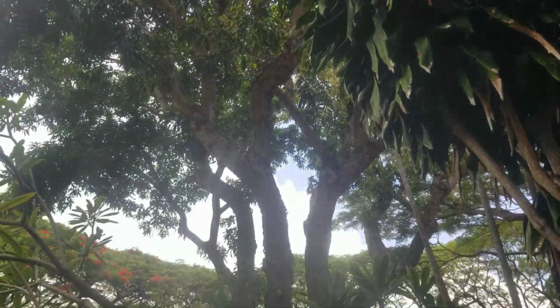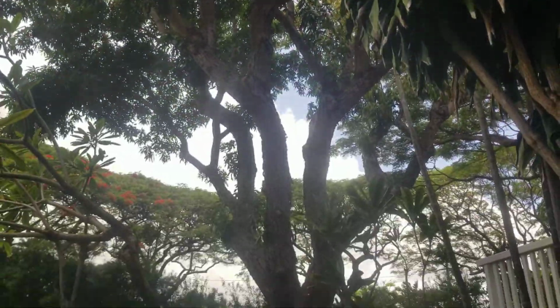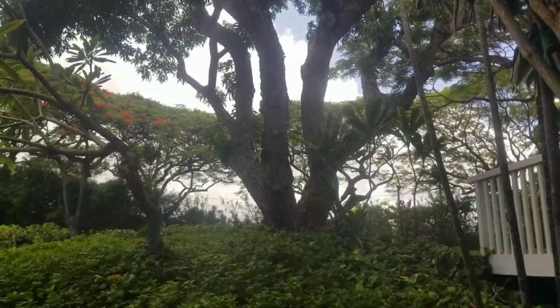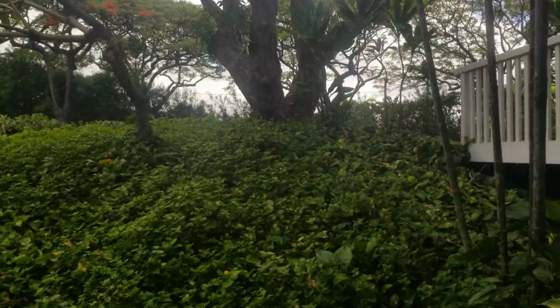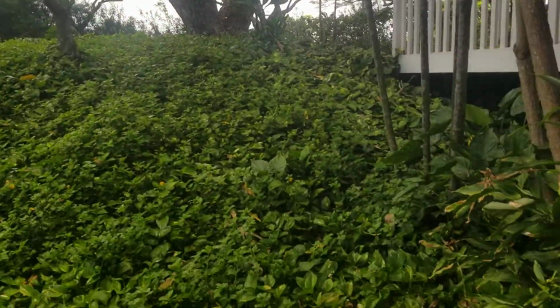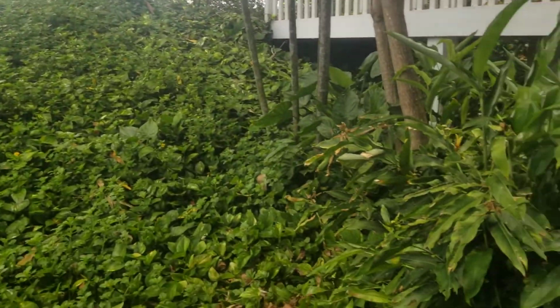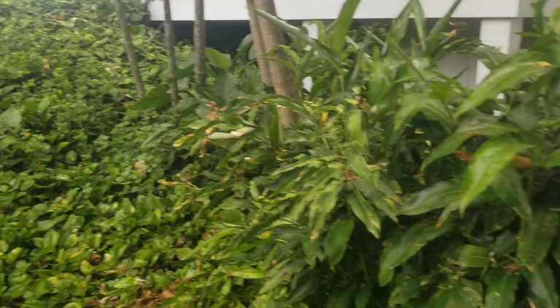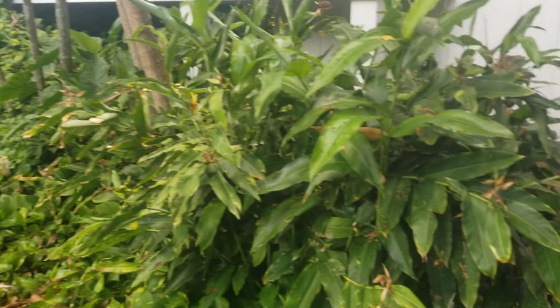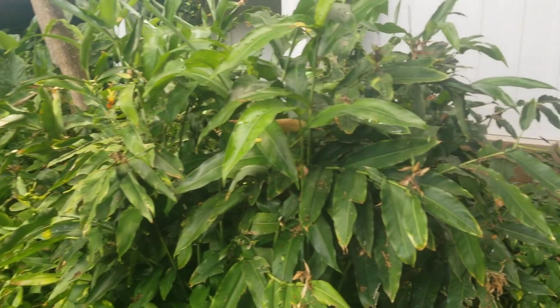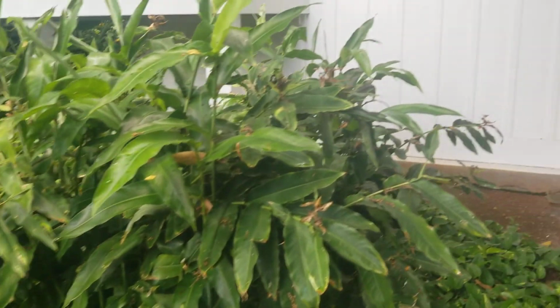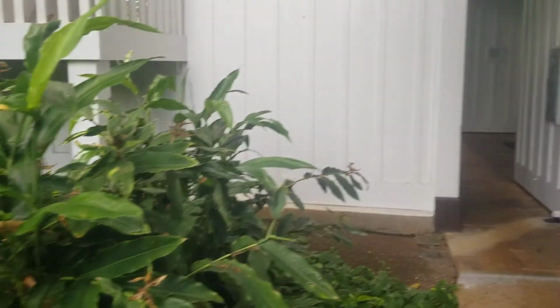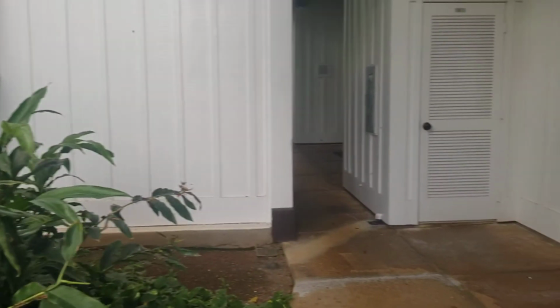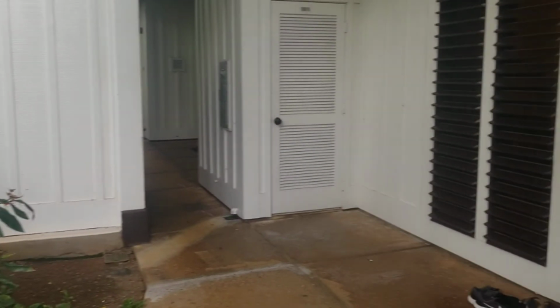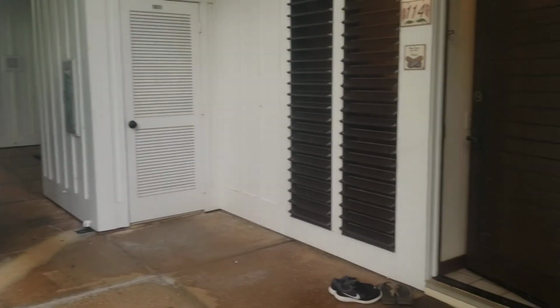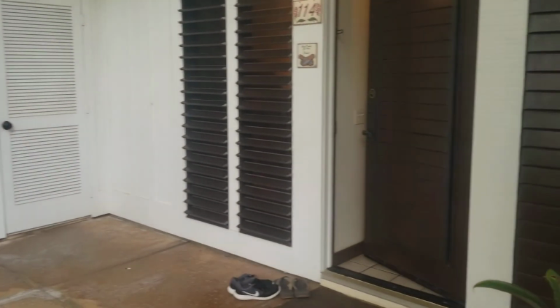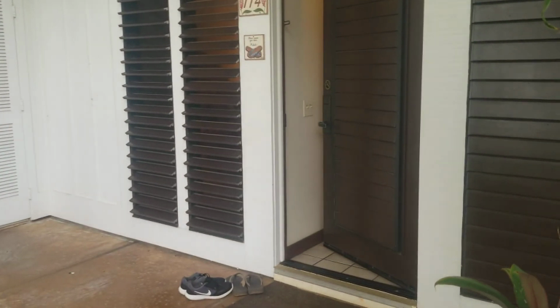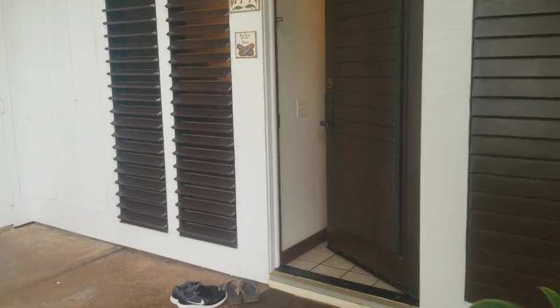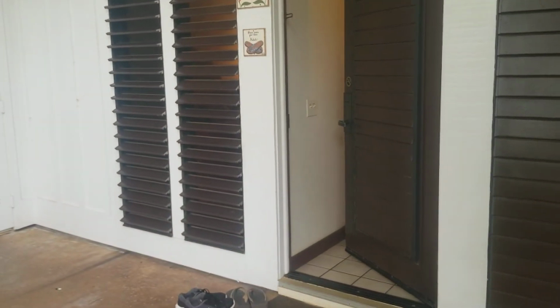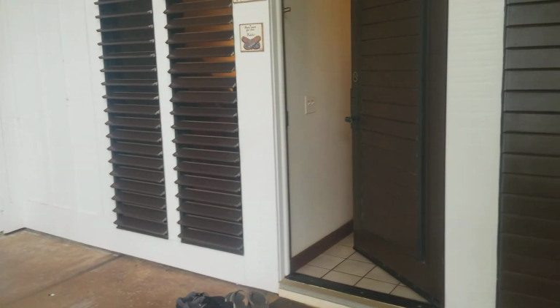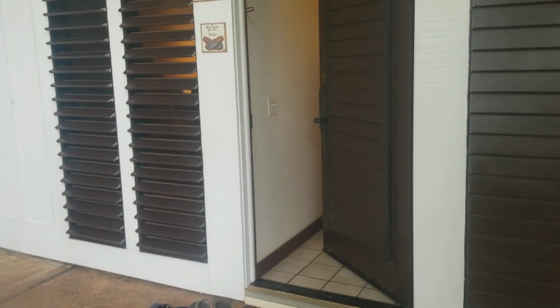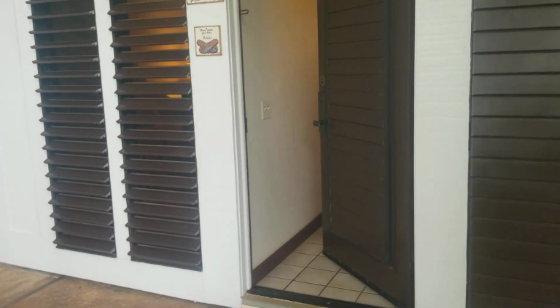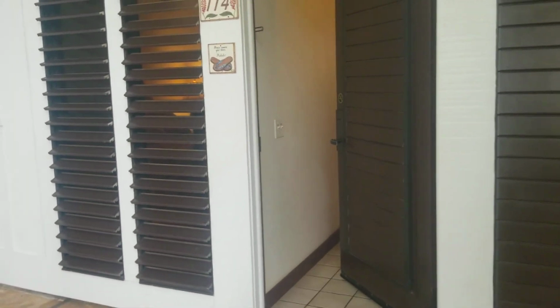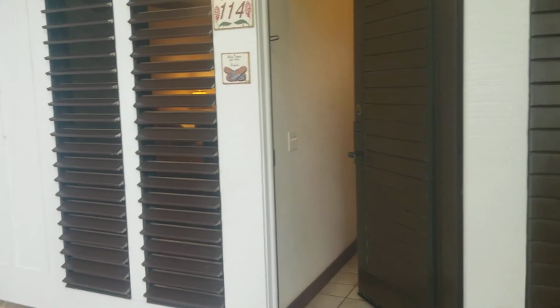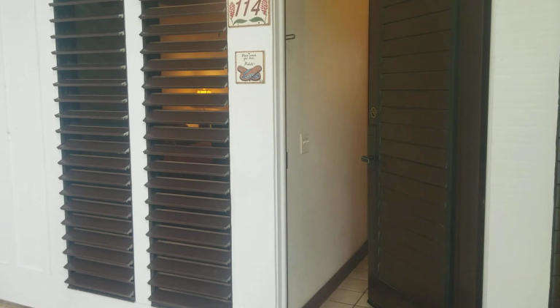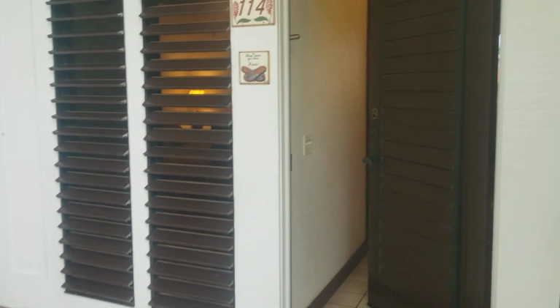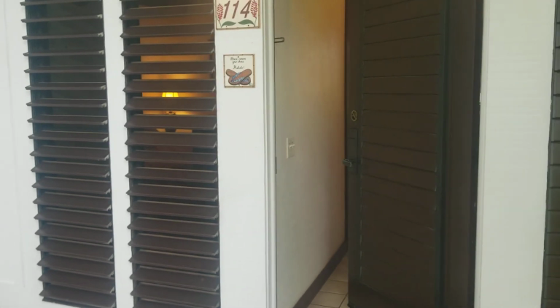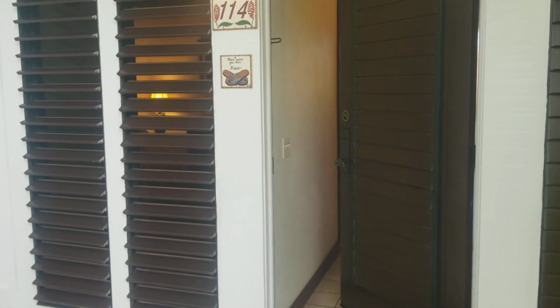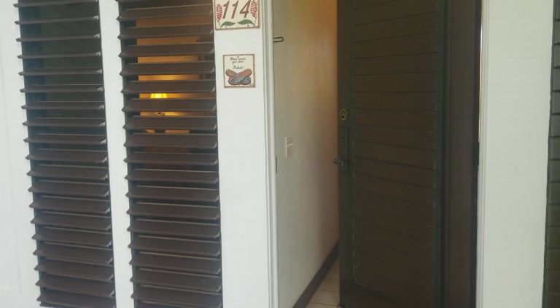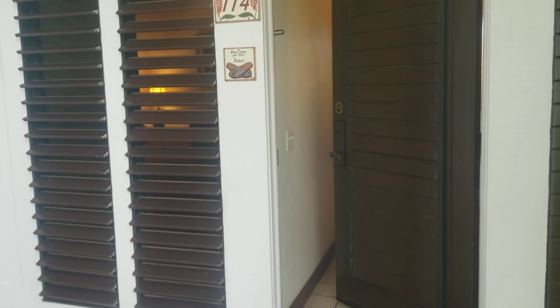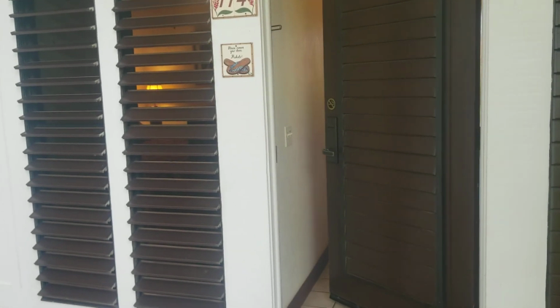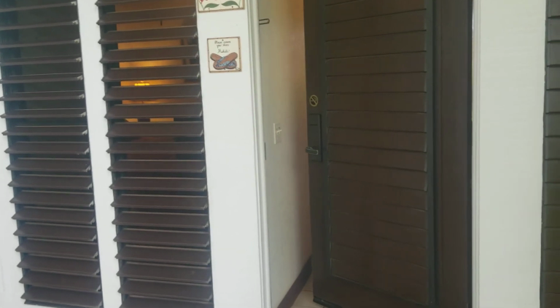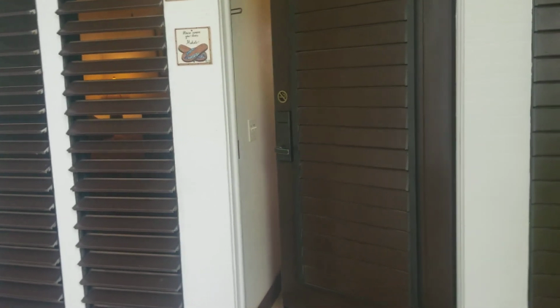Nice big trees out here, lush landscaping. That's one of the things I love about Kiahuna Plantation — the landscaping here. So we've got the entrance to unit number 114.